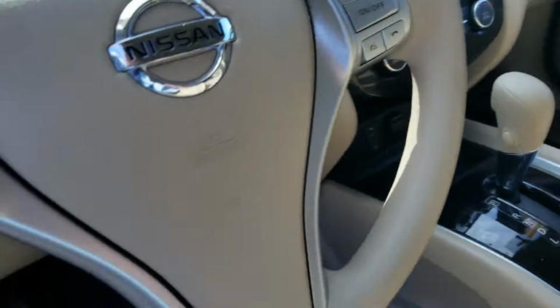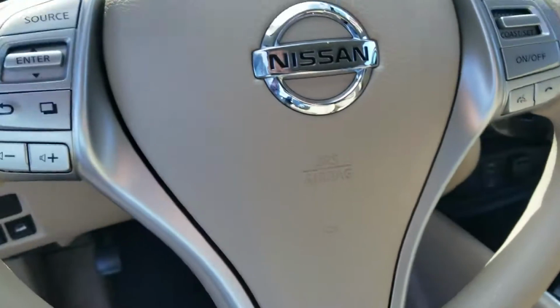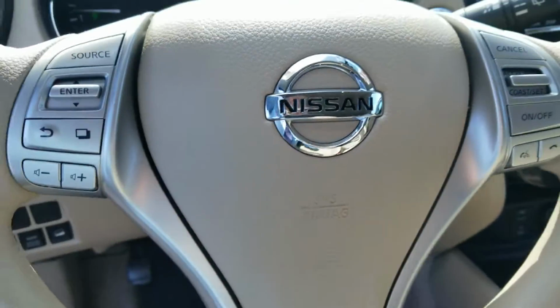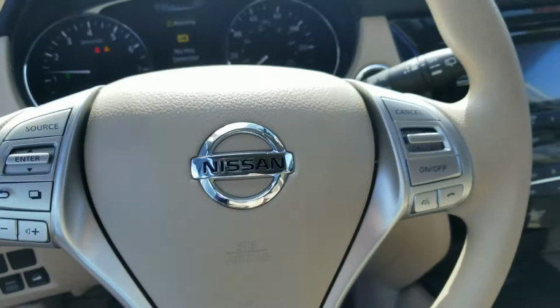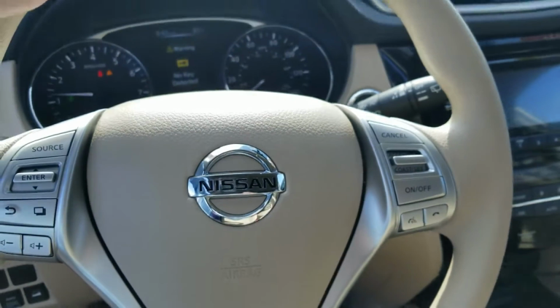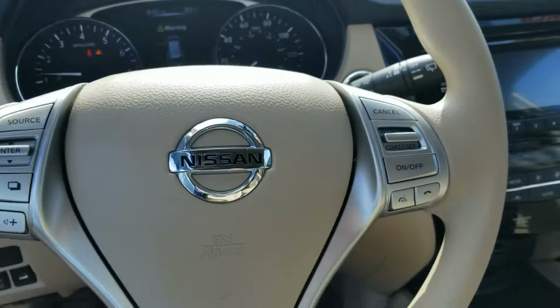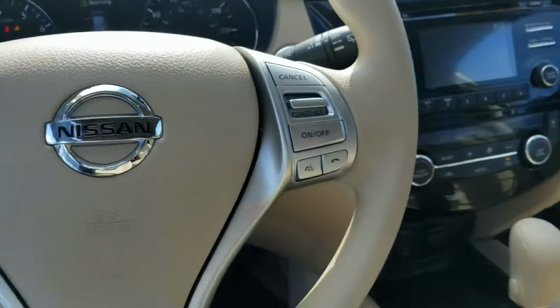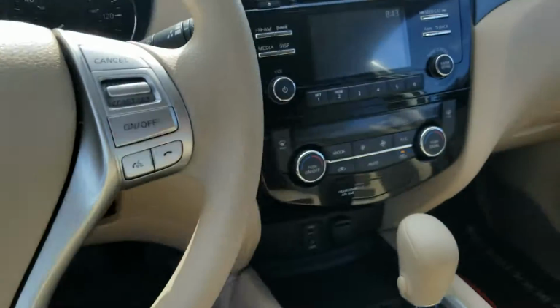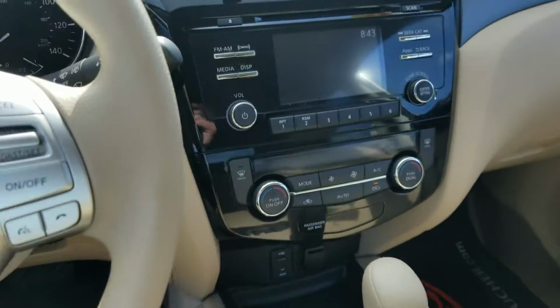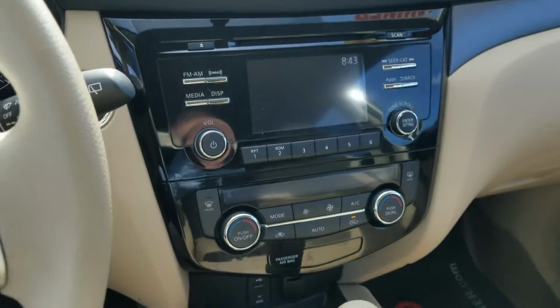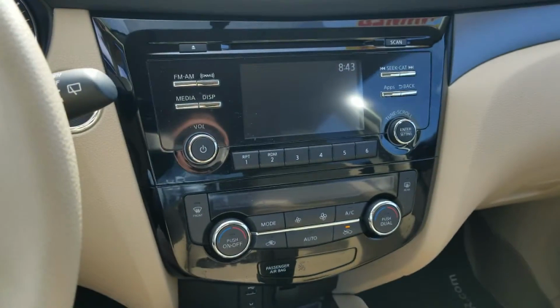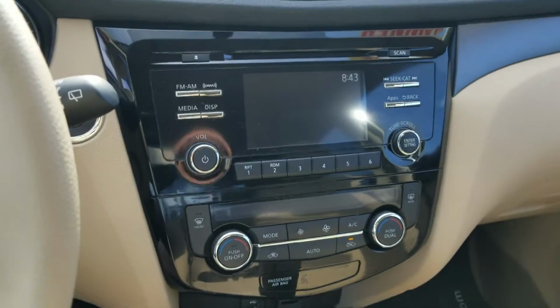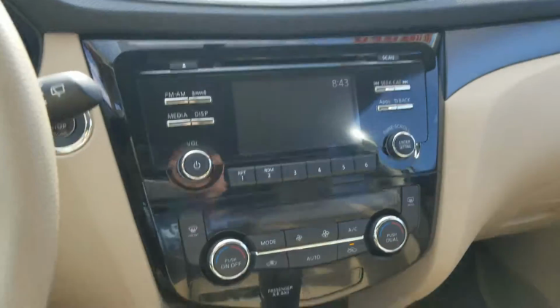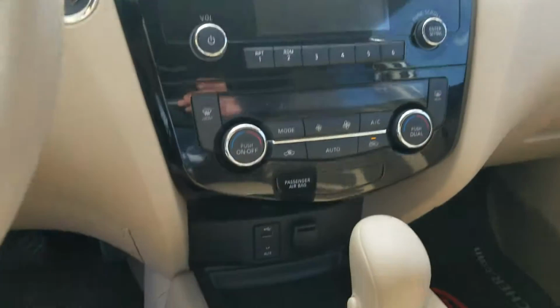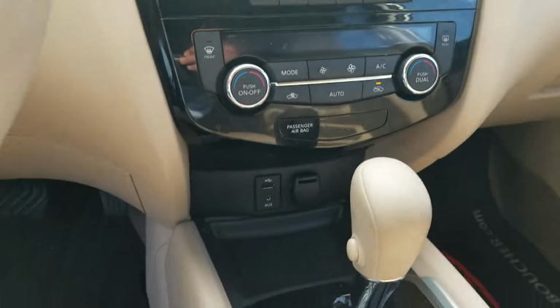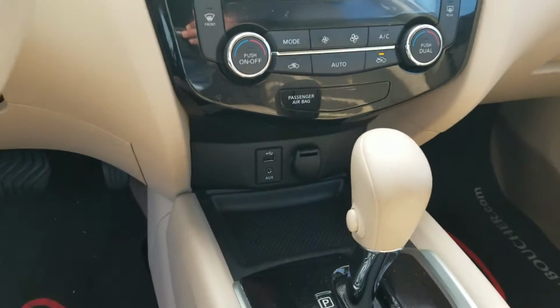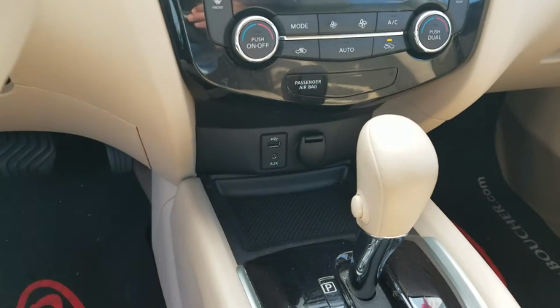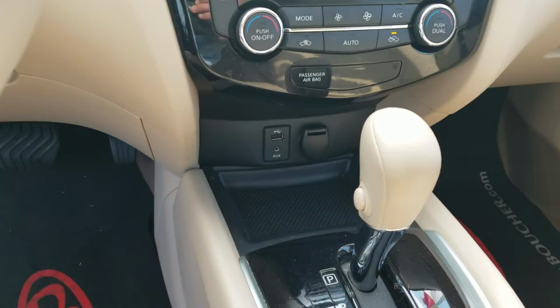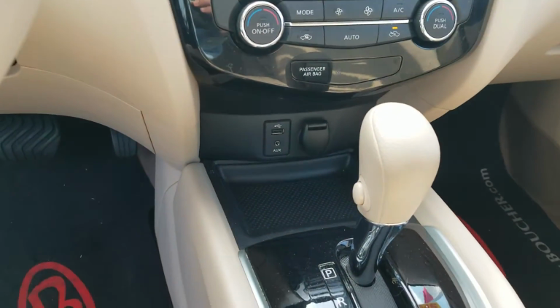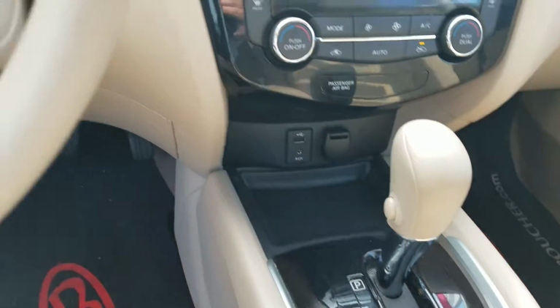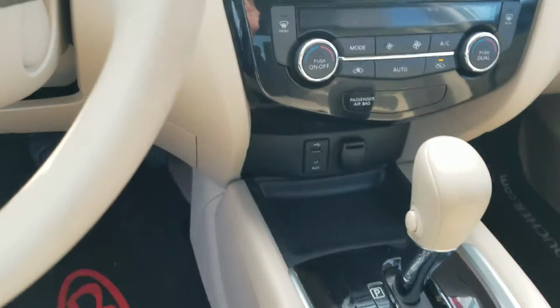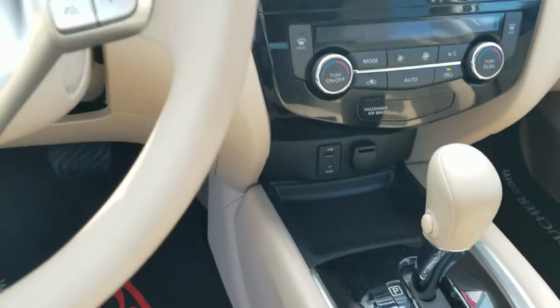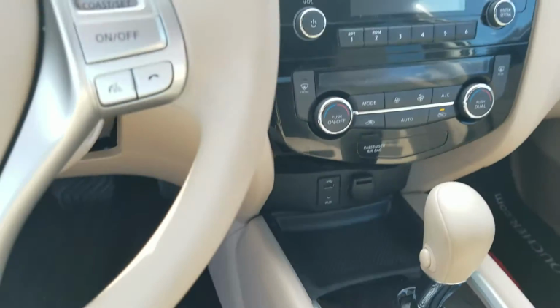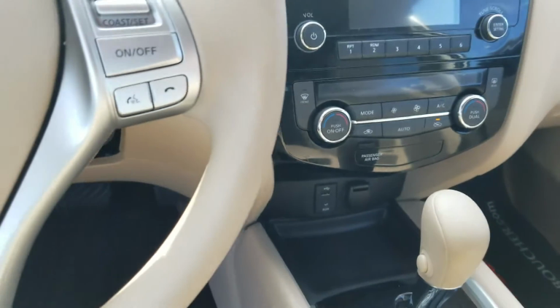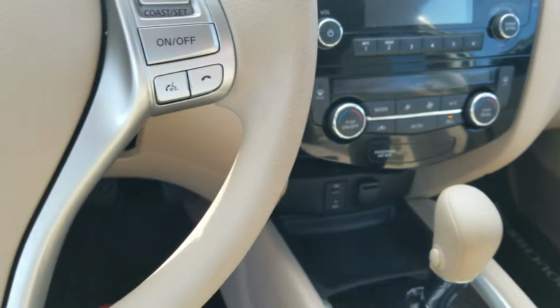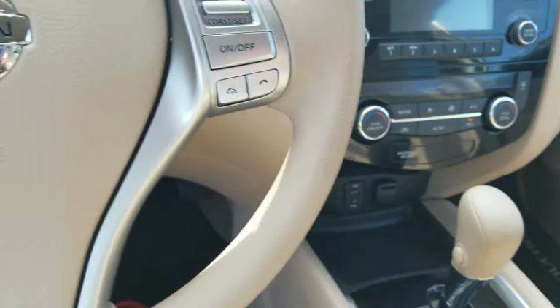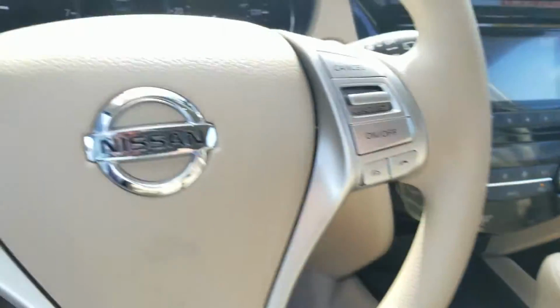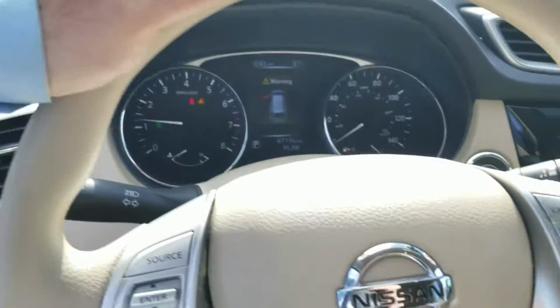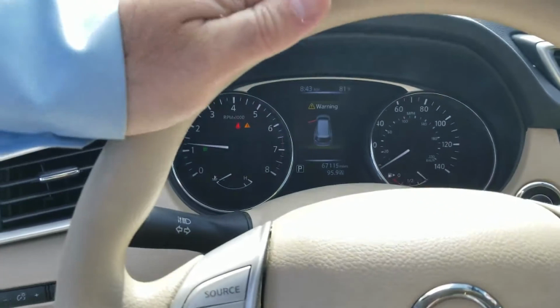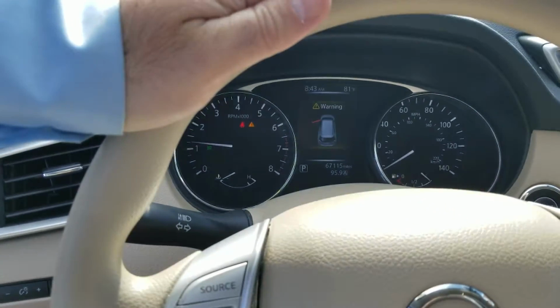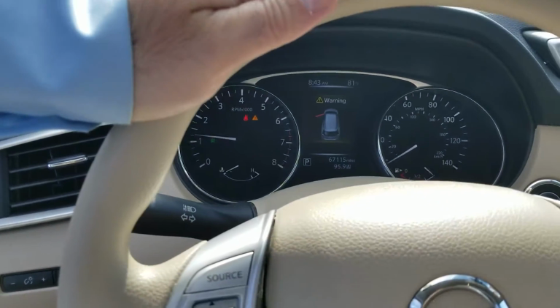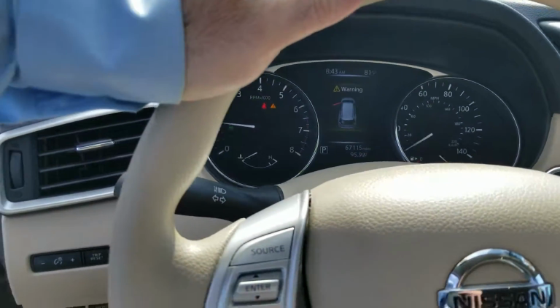It's got the steering wheel mounted controls. You've got a backup camera. You've also got USB and auxiliary ports, easy to use climate control, and an advanced drive display.